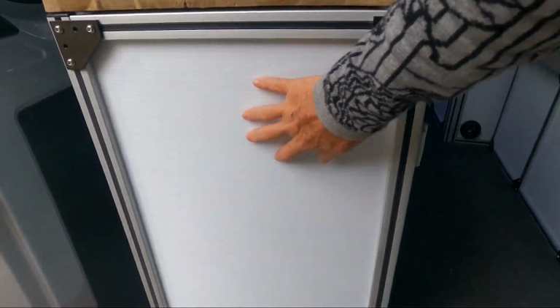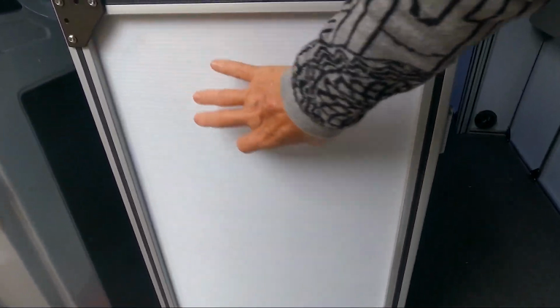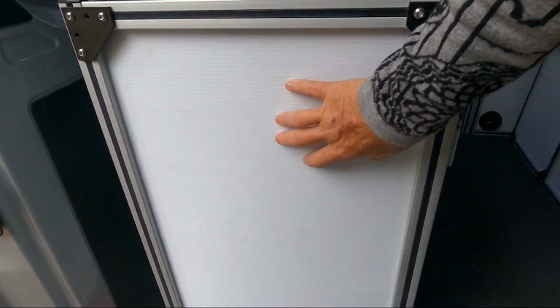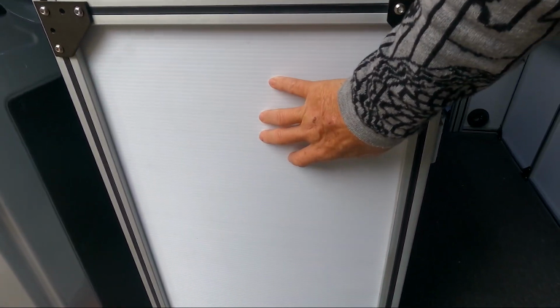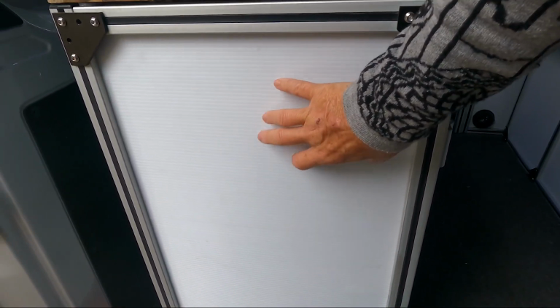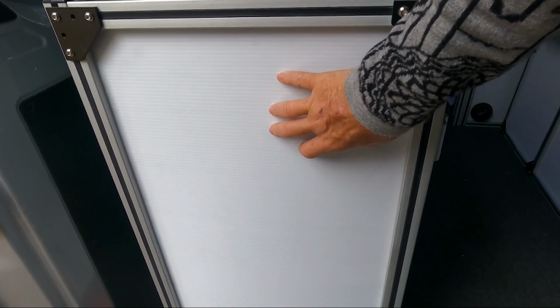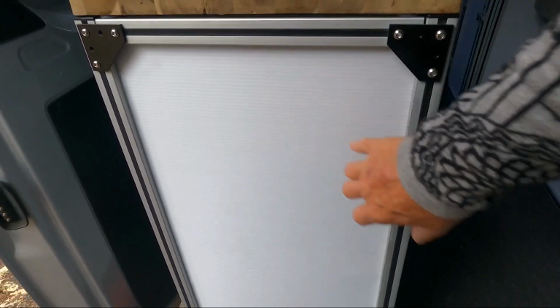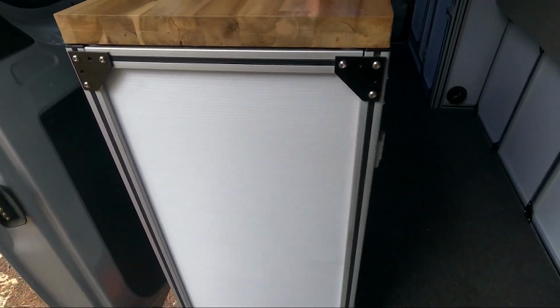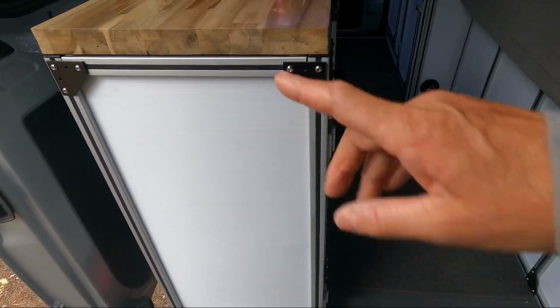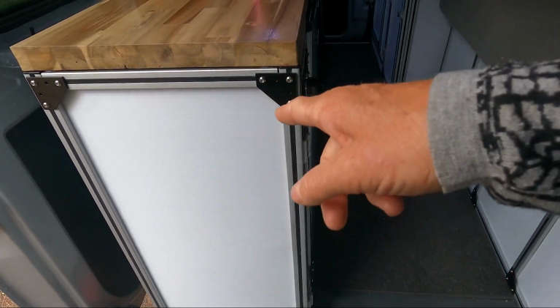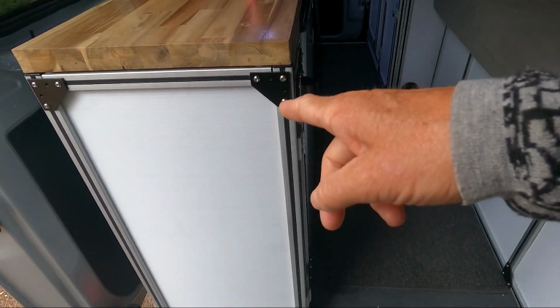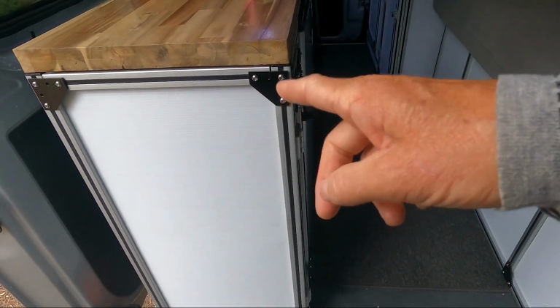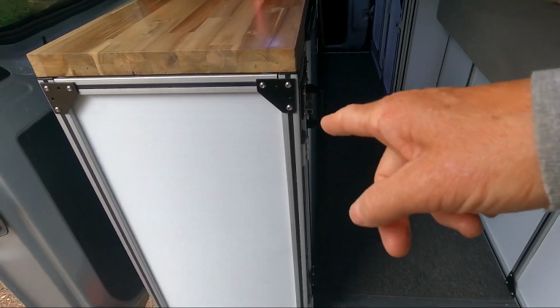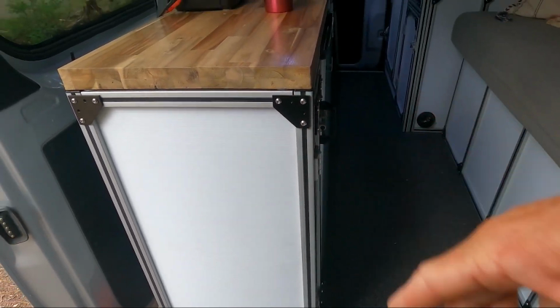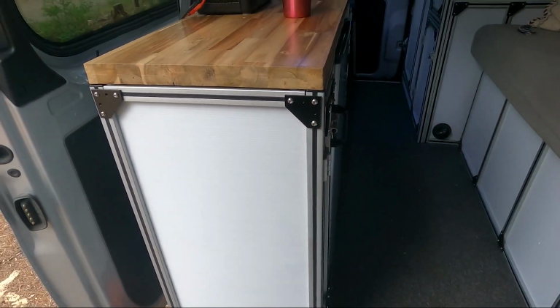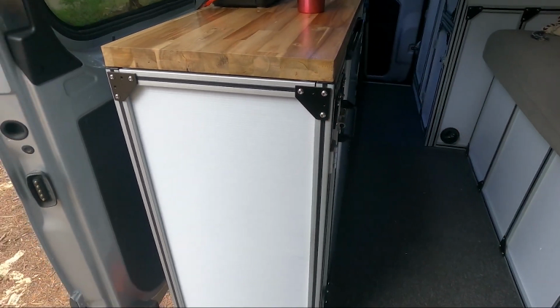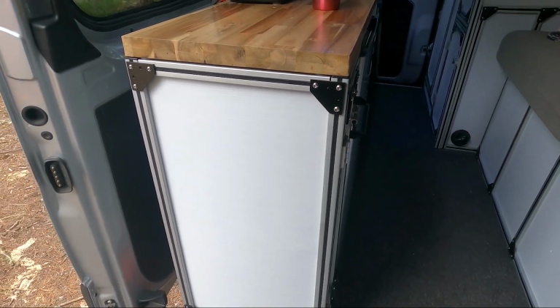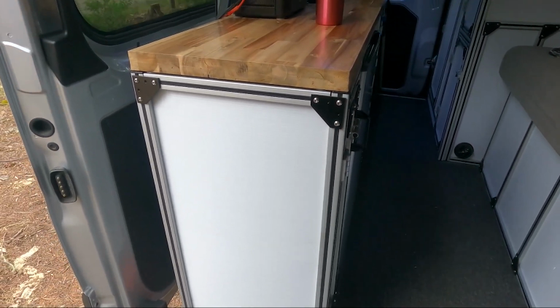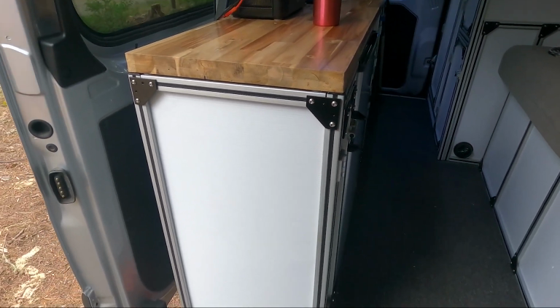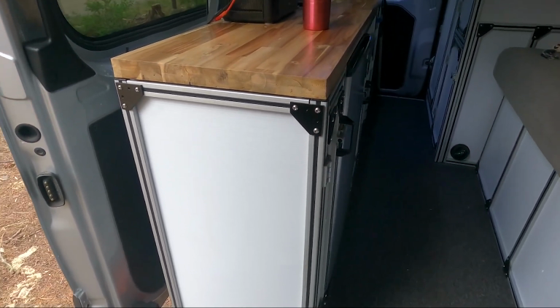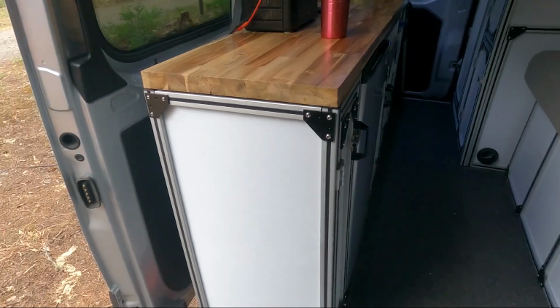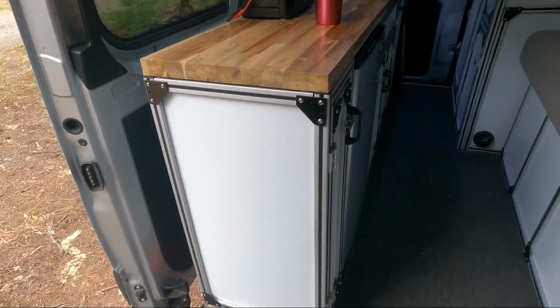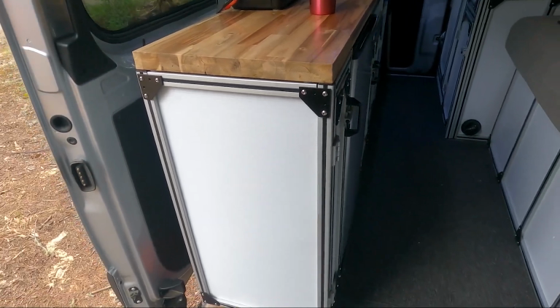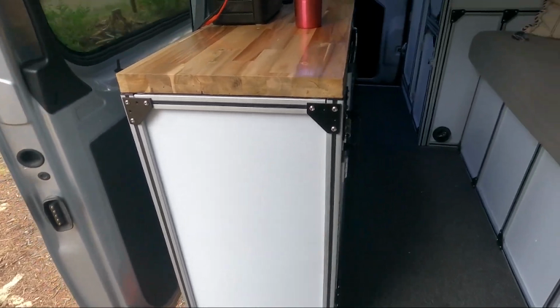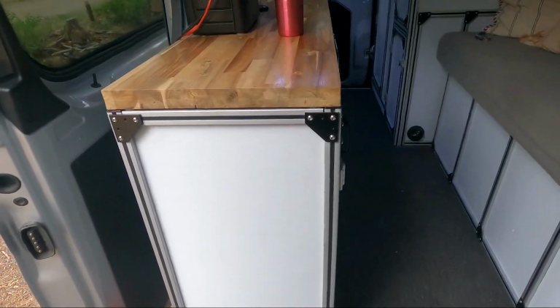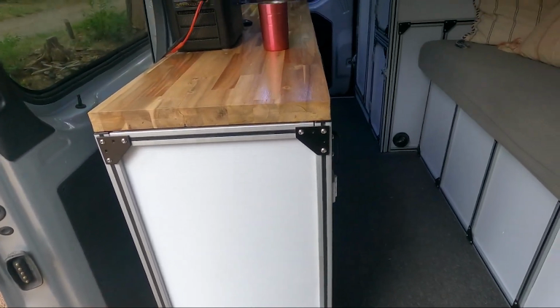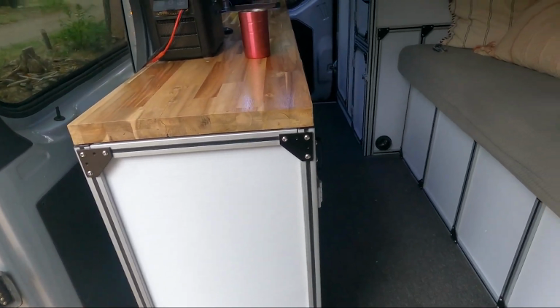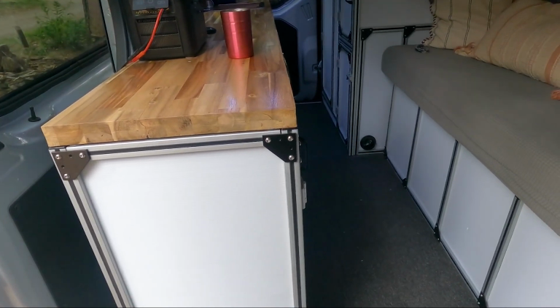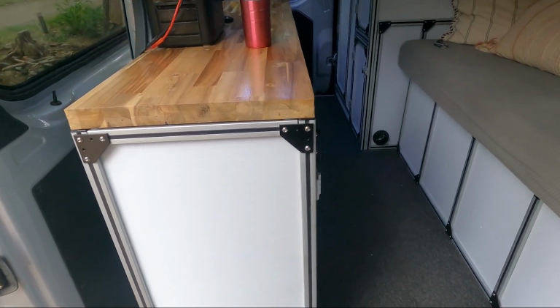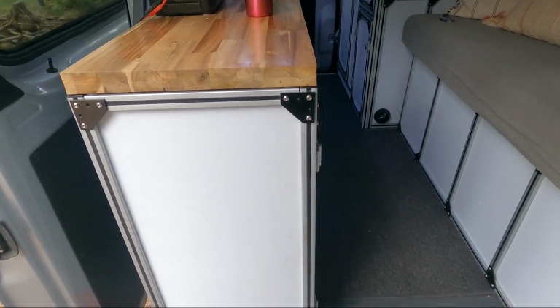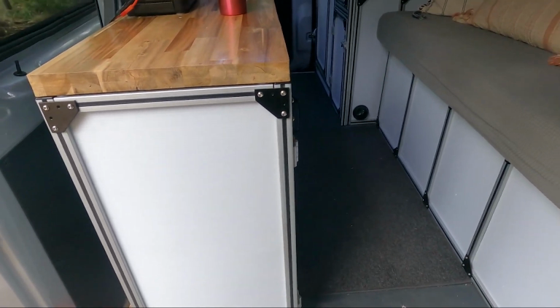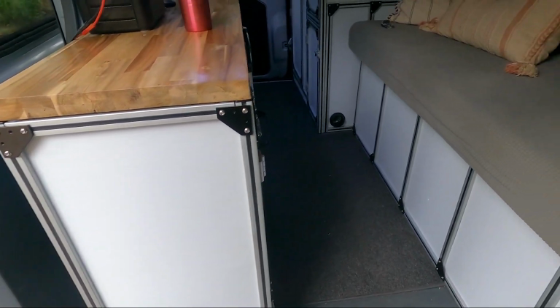We doubled up the corrugated plastic to give it the extra strength we thought it would need, and we have that in all of the cabinets and all of the finished places.